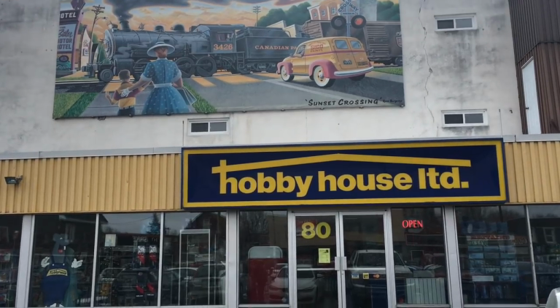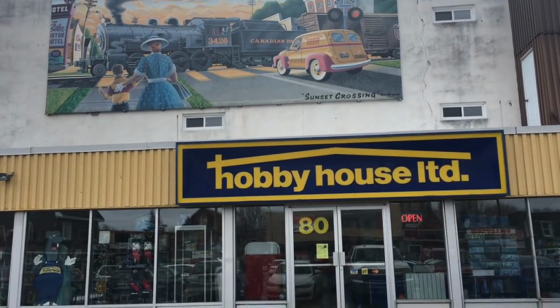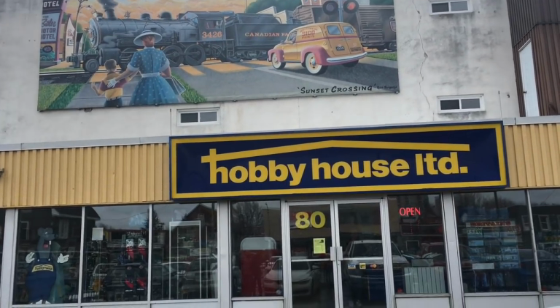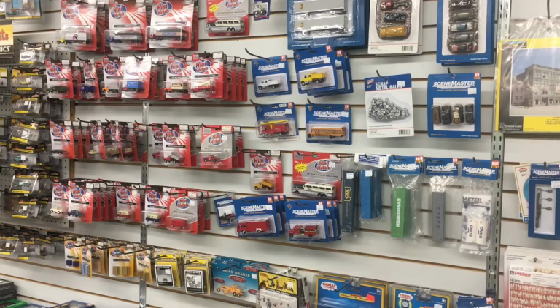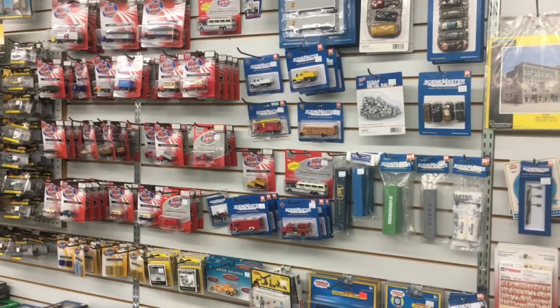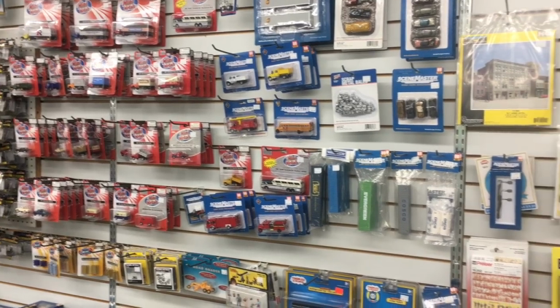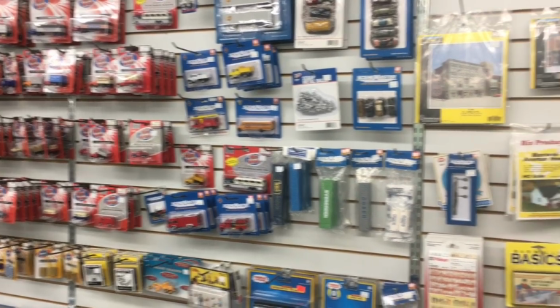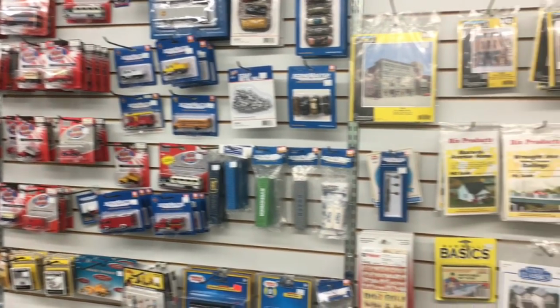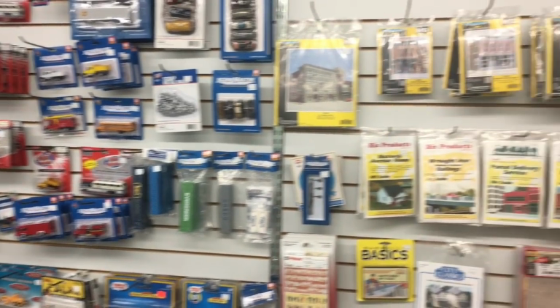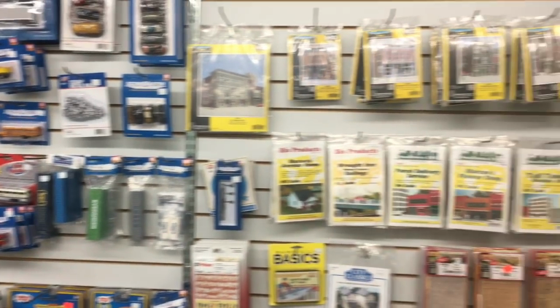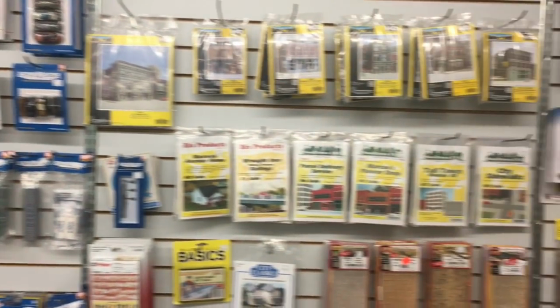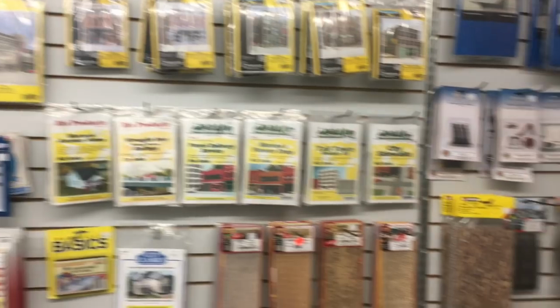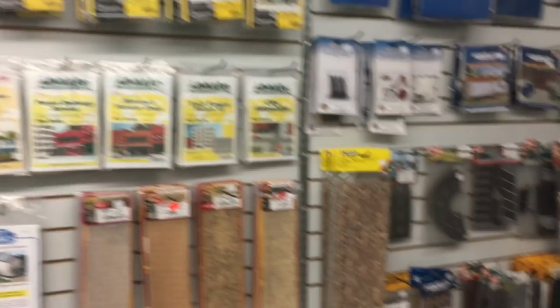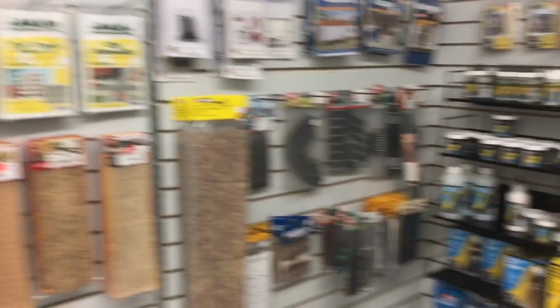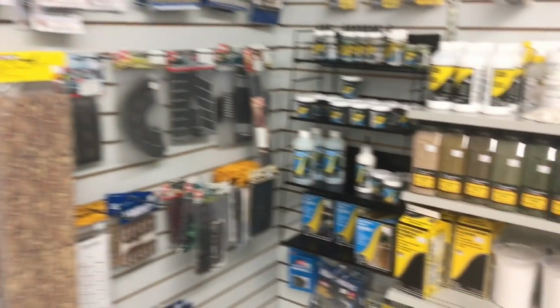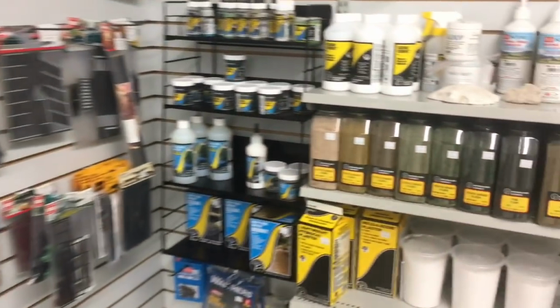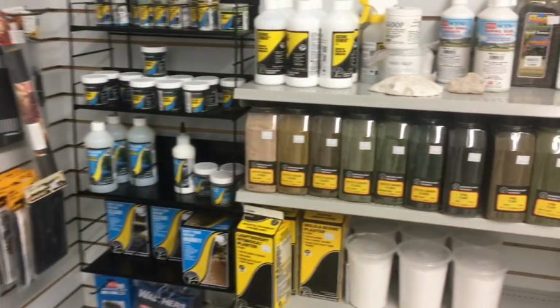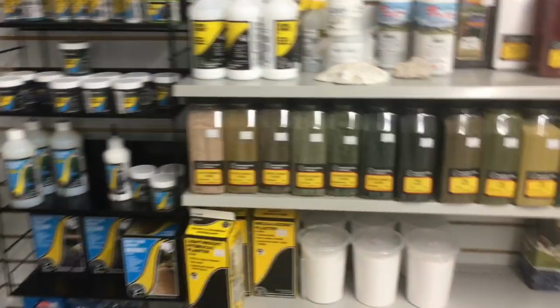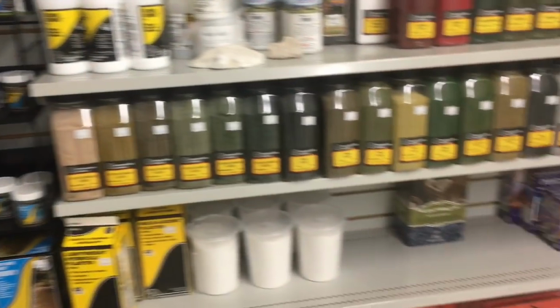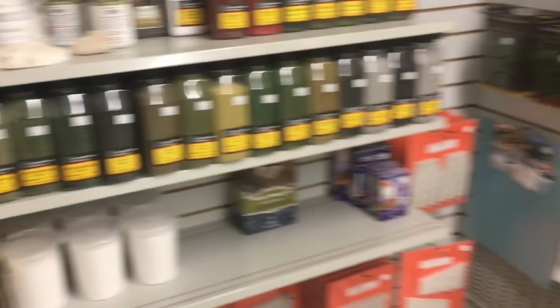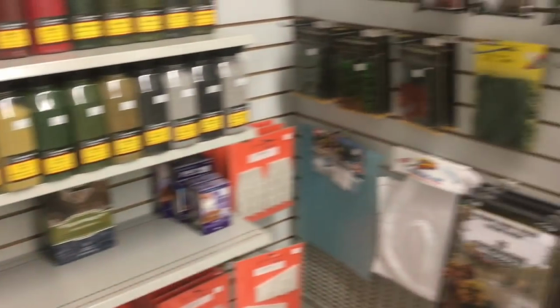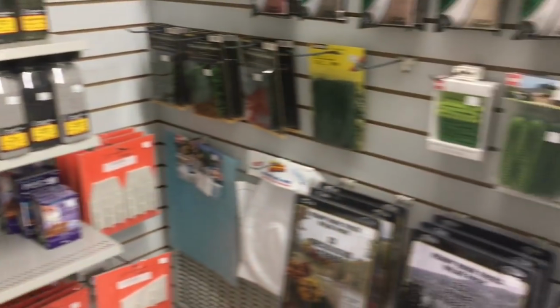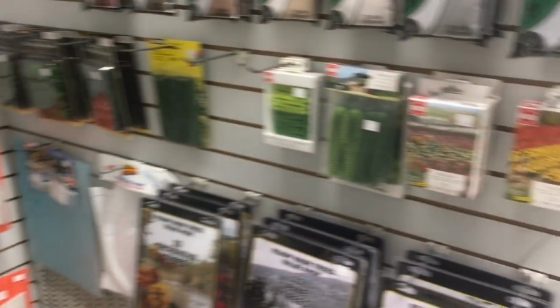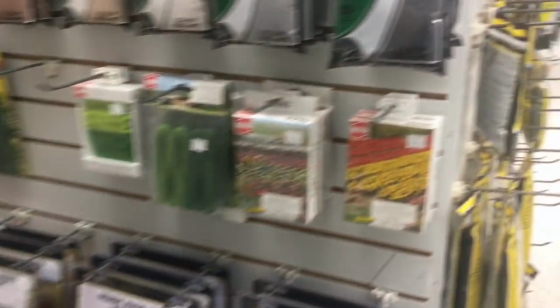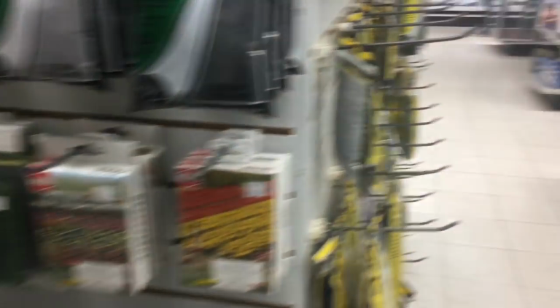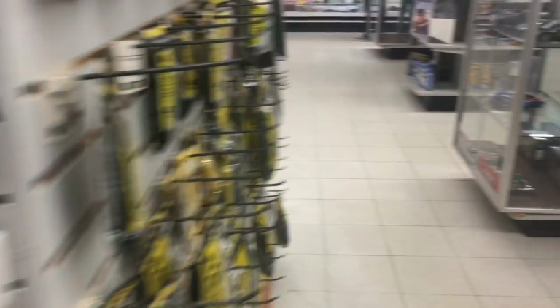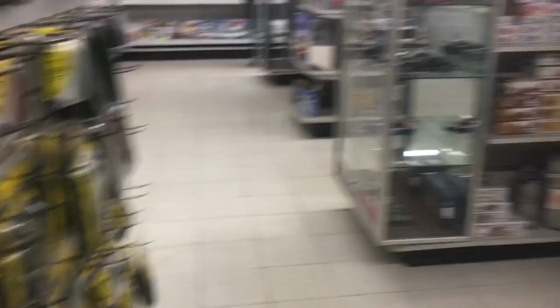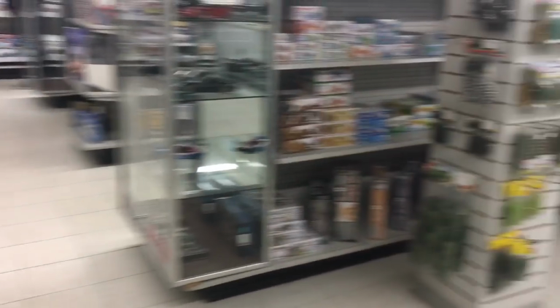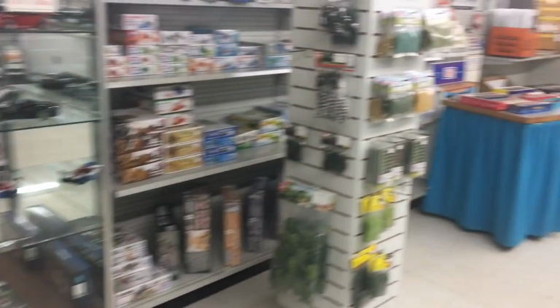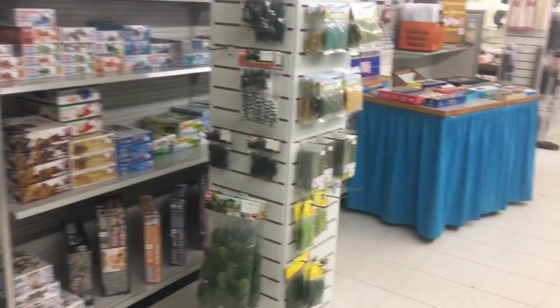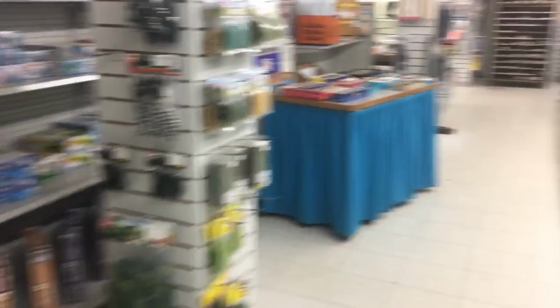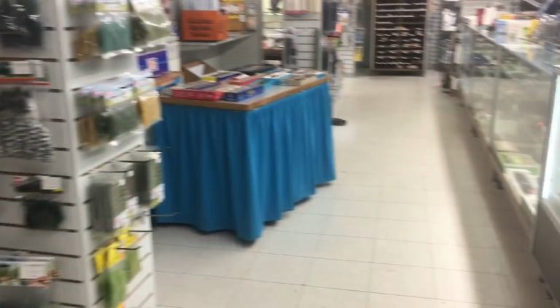Well folks, I'm back at one of my favorite train stores. This is the train store I've been going to ever since I was a kid. It was the first train shop I ever visited. The majority of the stuff on my layout was purchased here — that's the track, the trees, the buildings, etc.